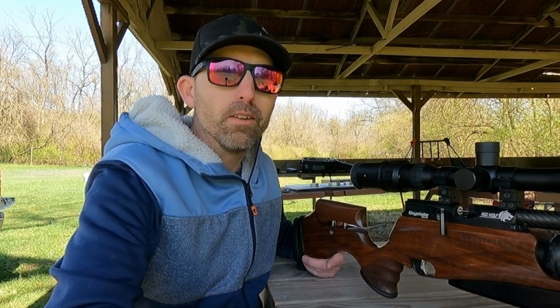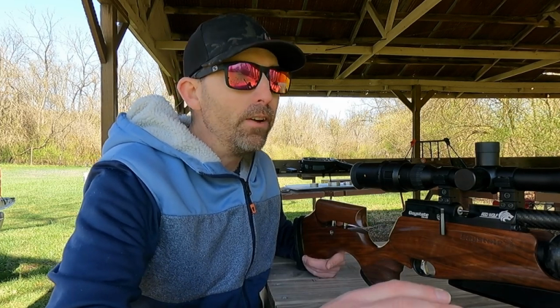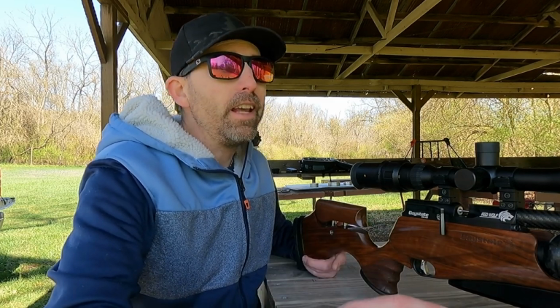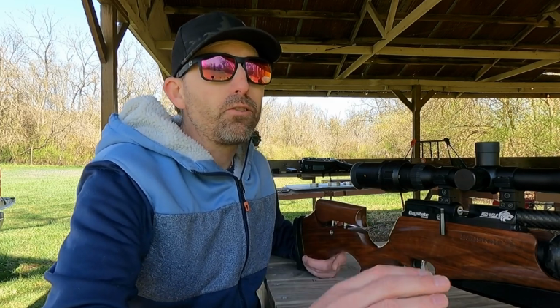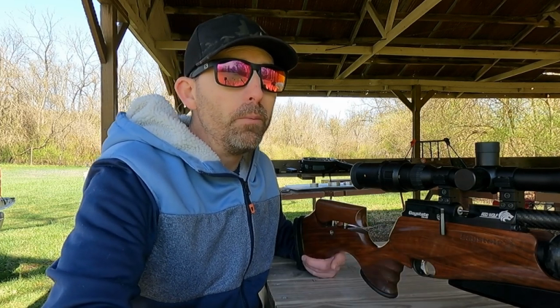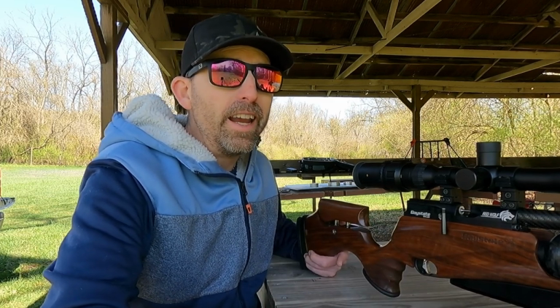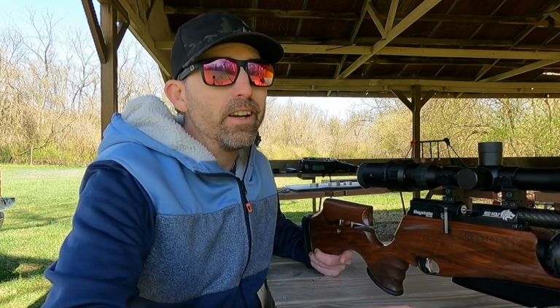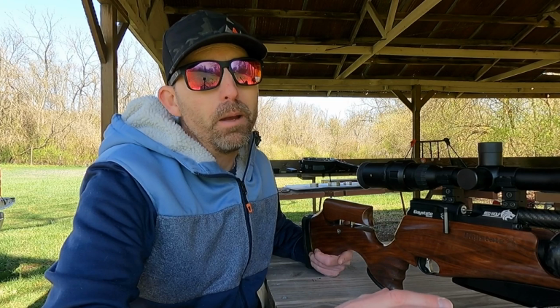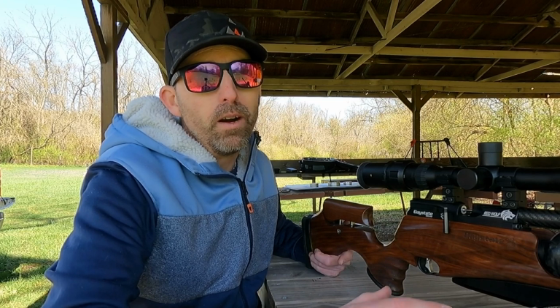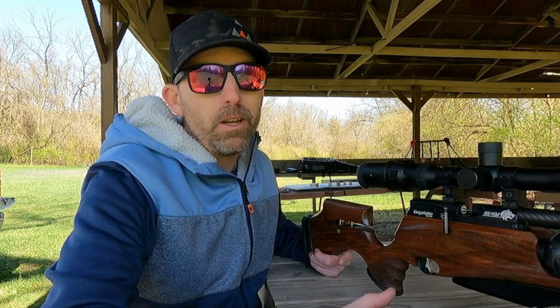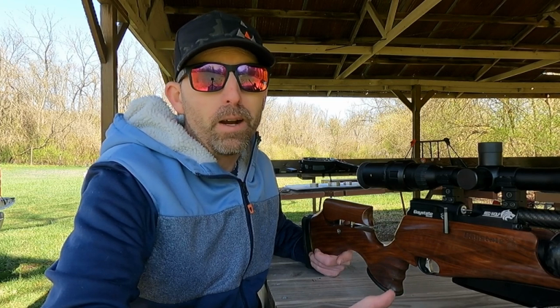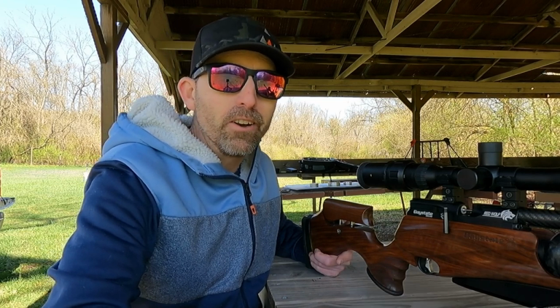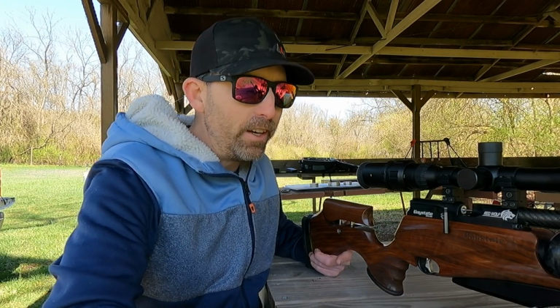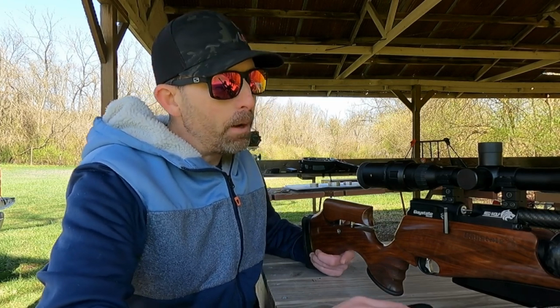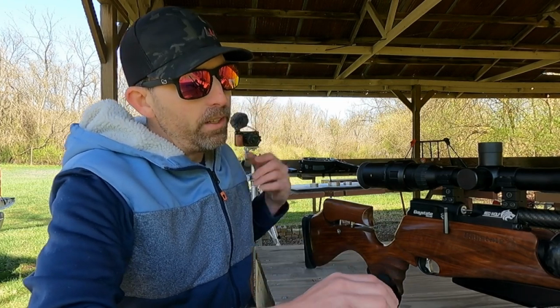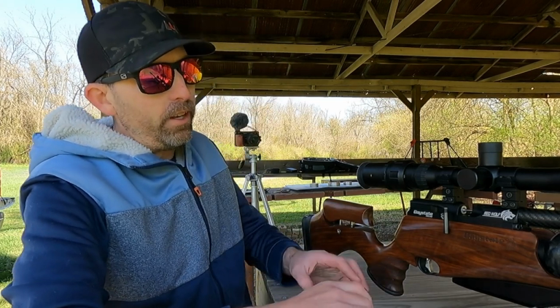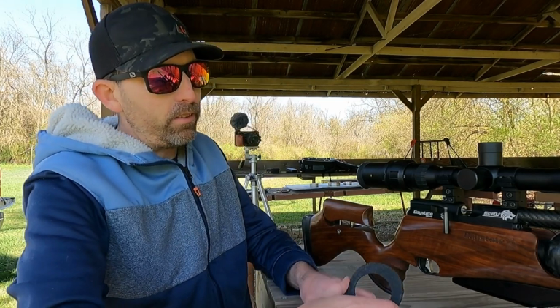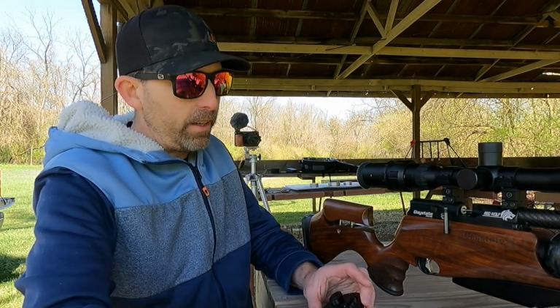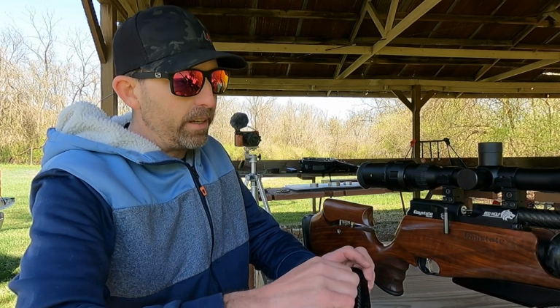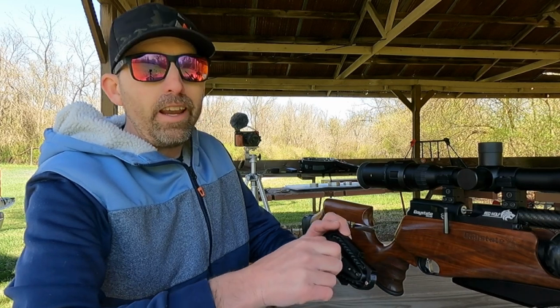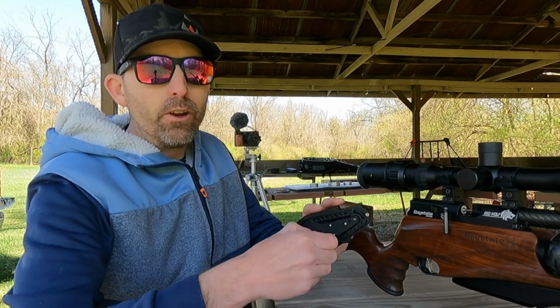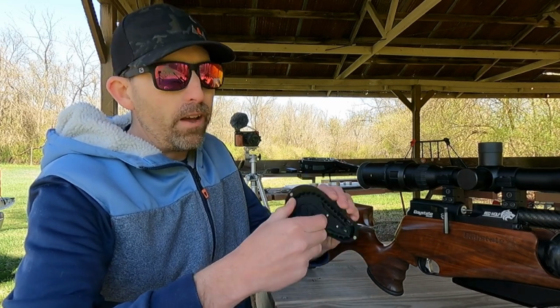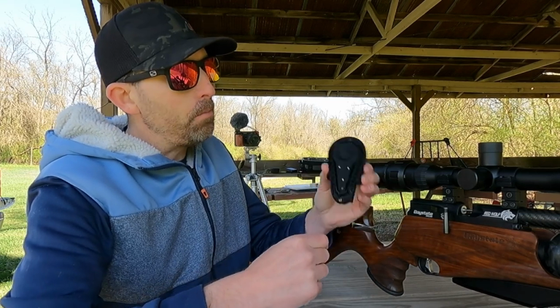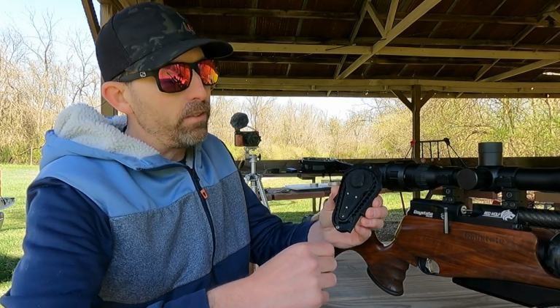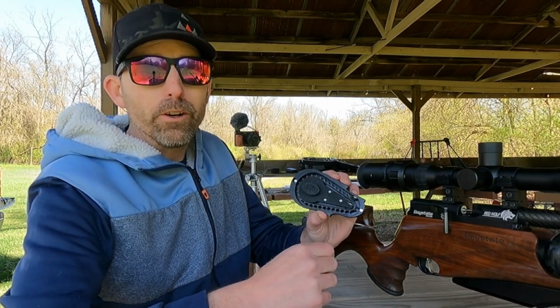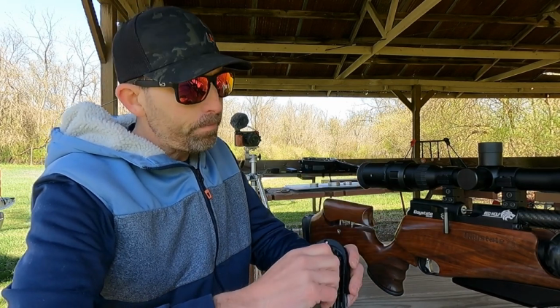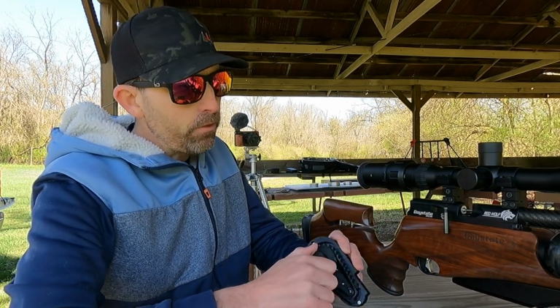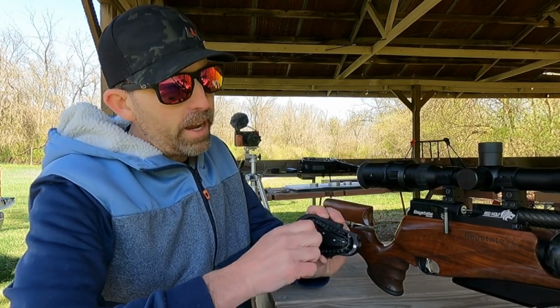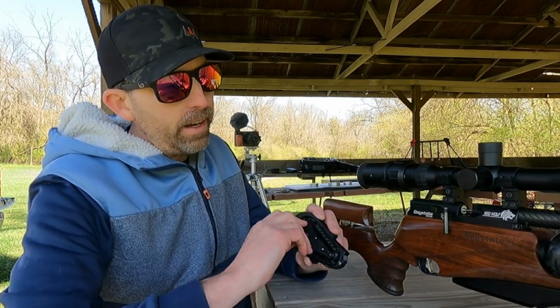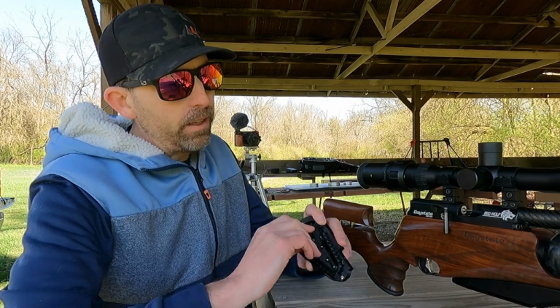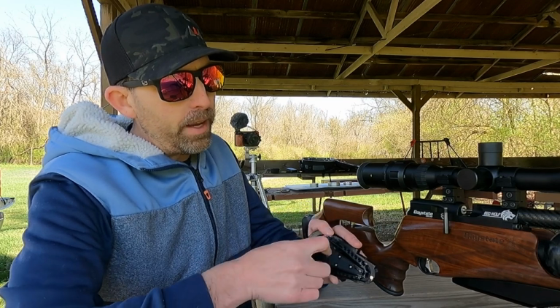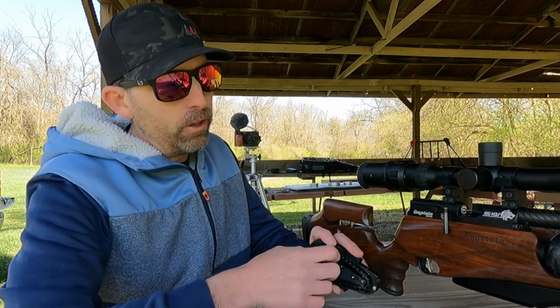It takes an already amazing air gun and just takes it to another level. Today is an extremely windy day — probably 12 to 13 miles per hour — so I at least want to take a moment and show you how this magazine works. I'm going to go ahead and get it loaded.